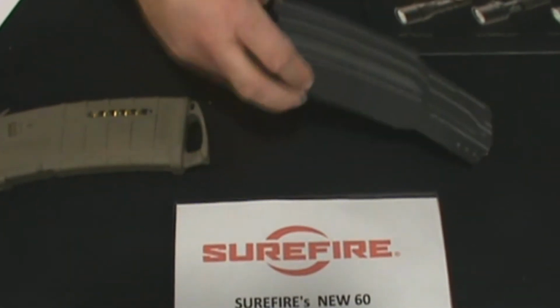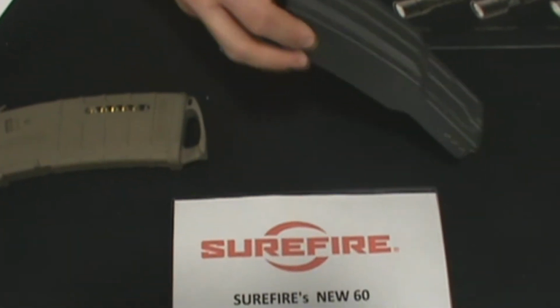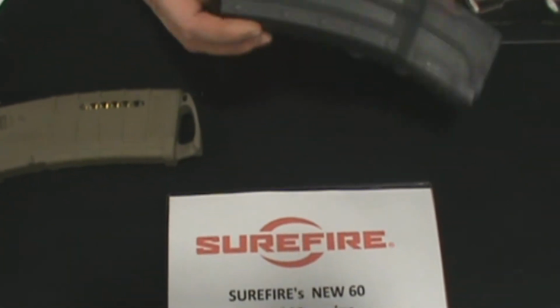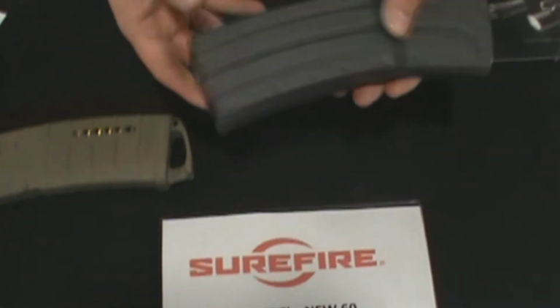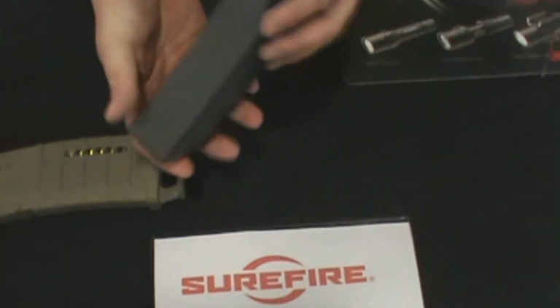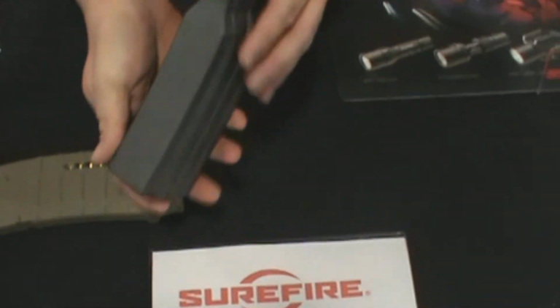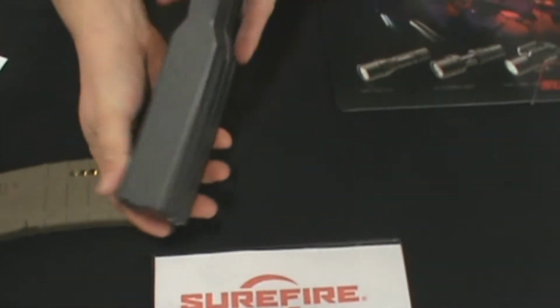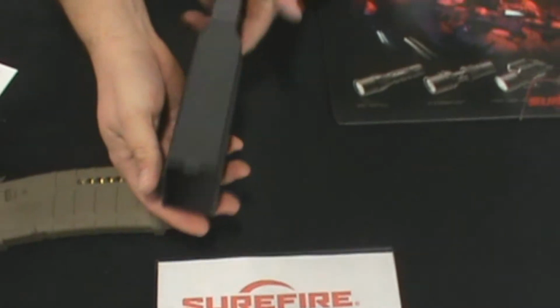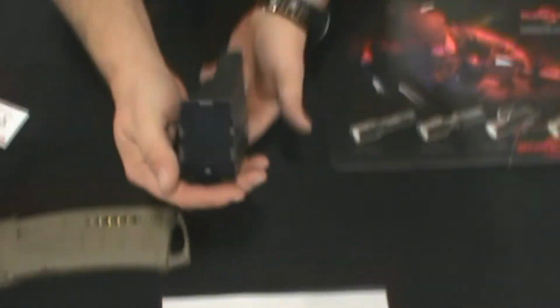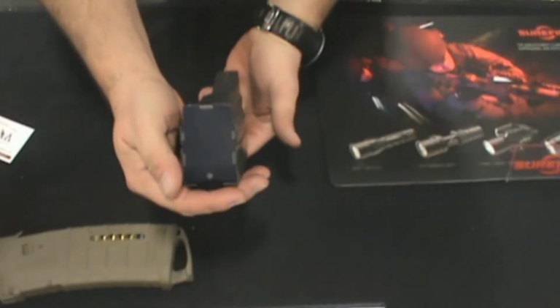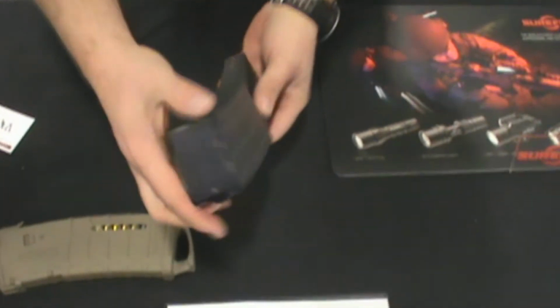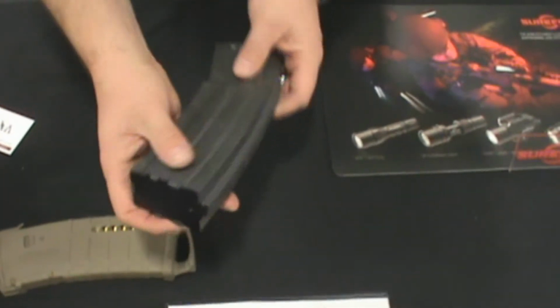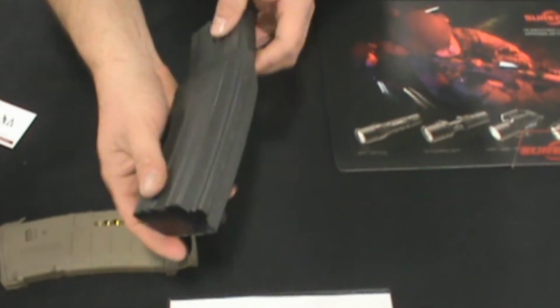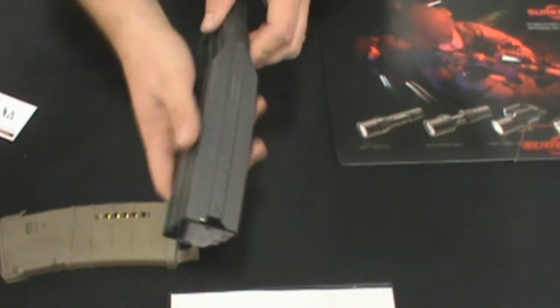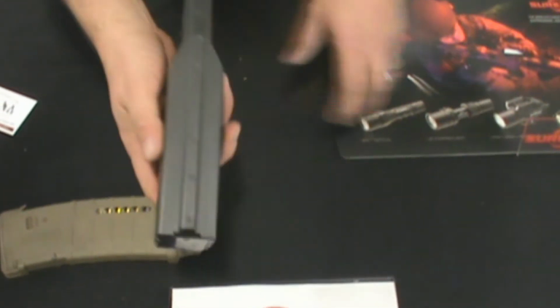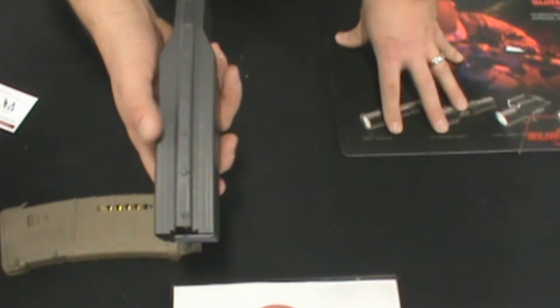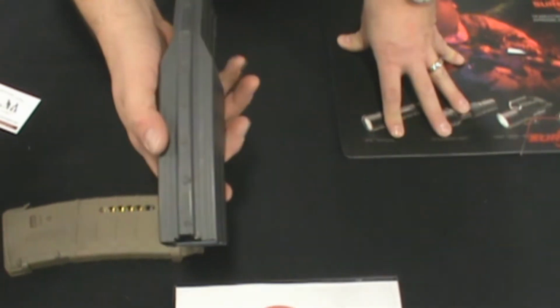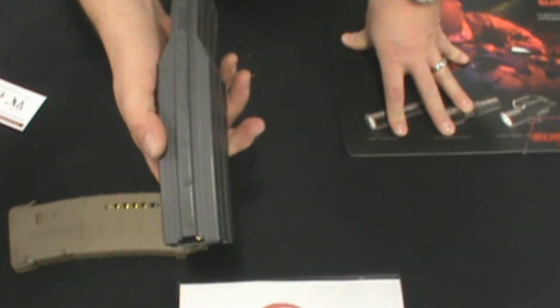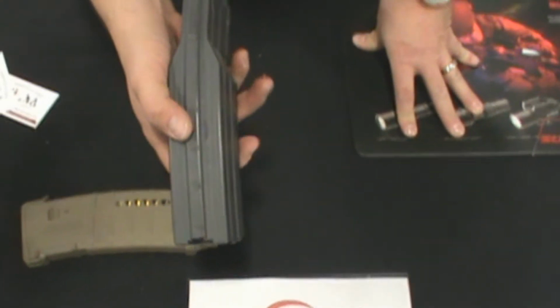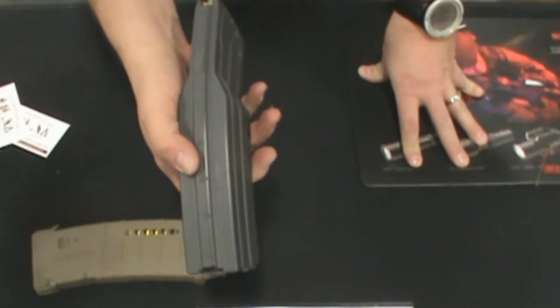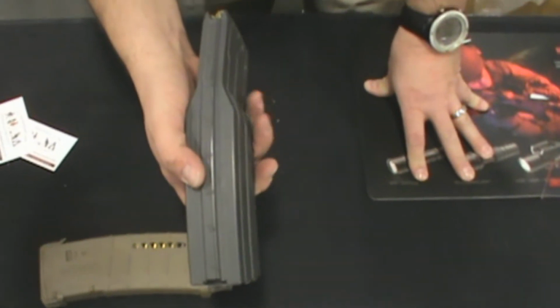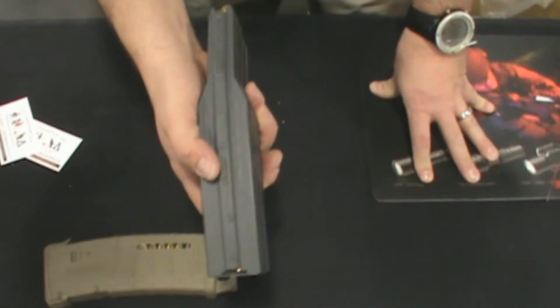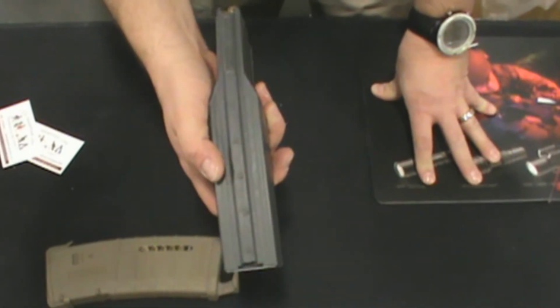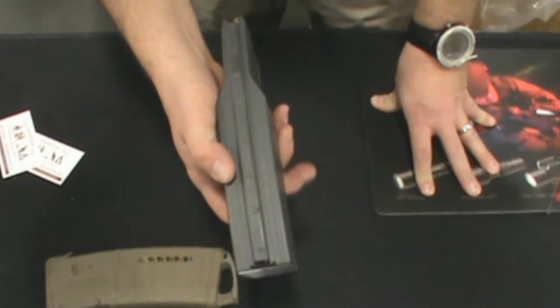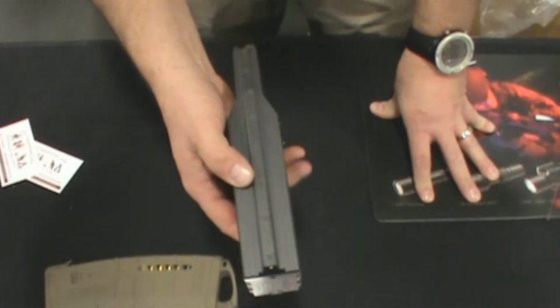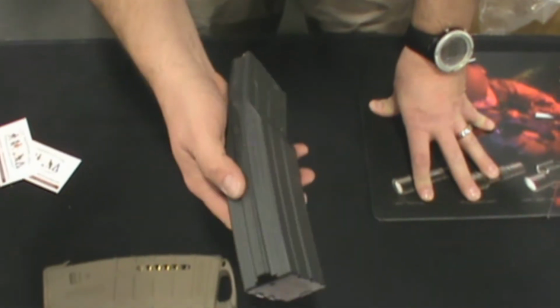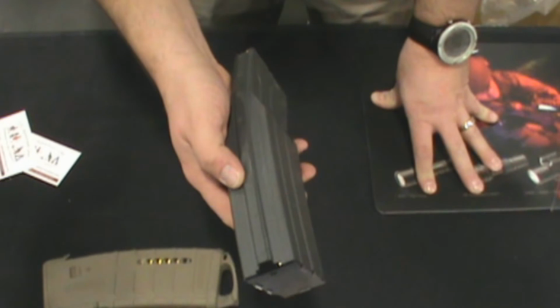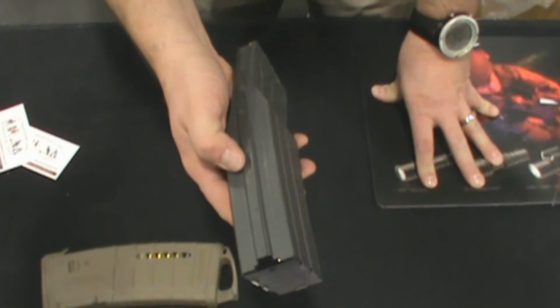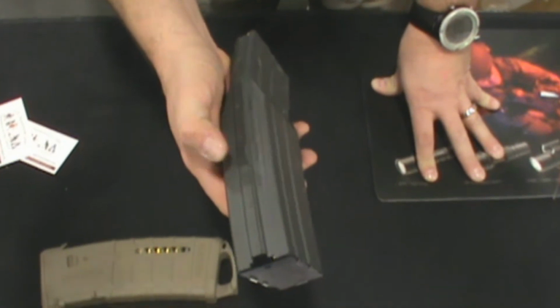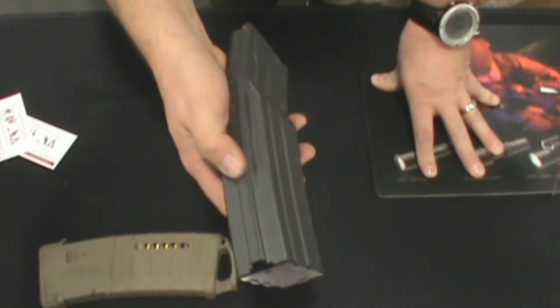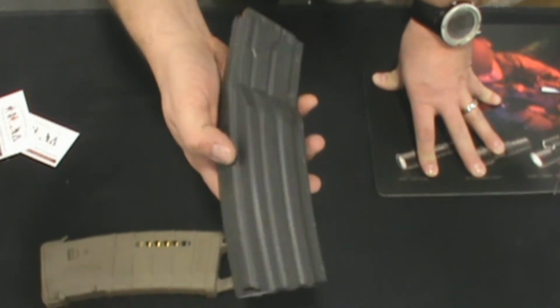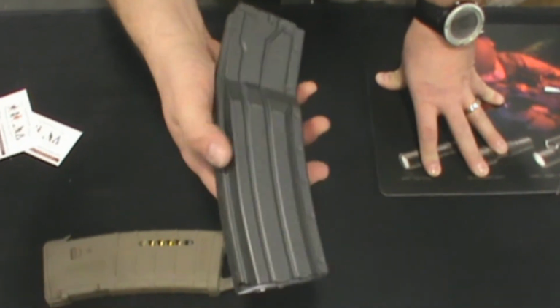Nine working parts on this magazine. It's crafted in Southern California, handmade, with spot welding.